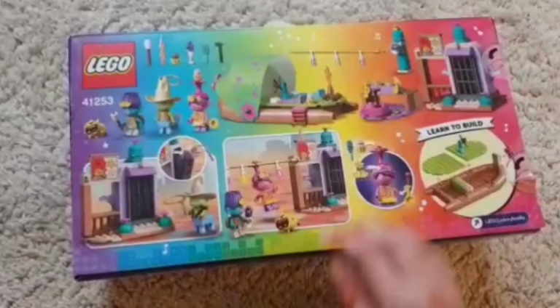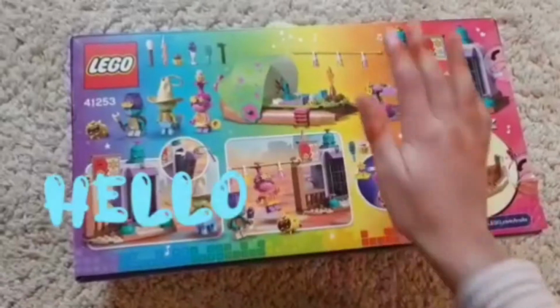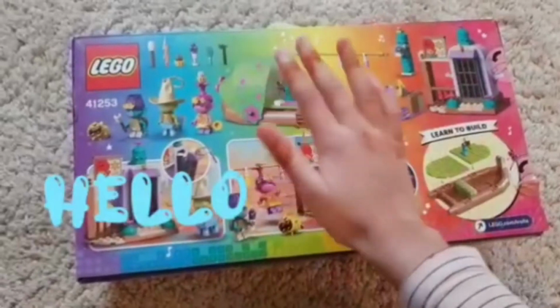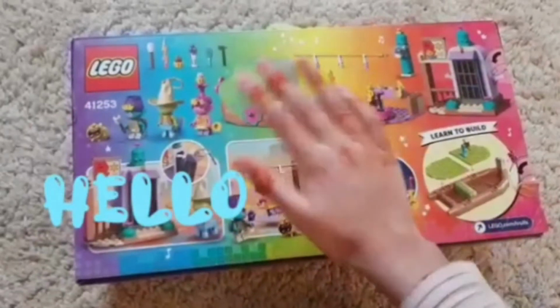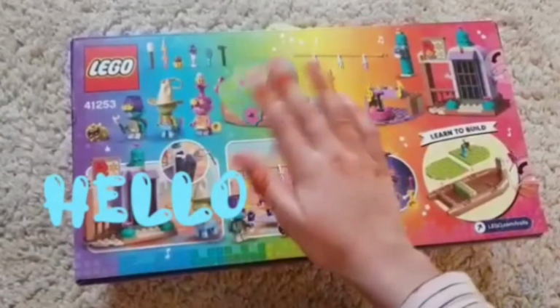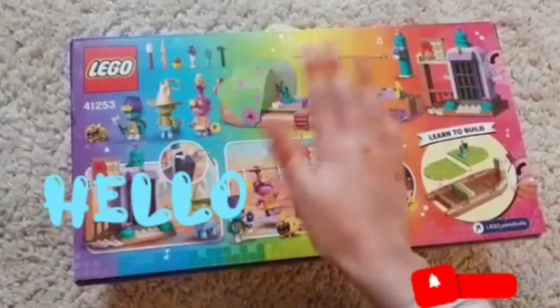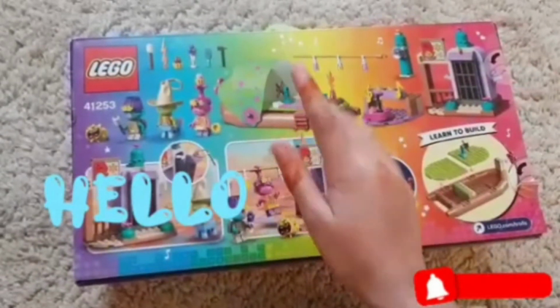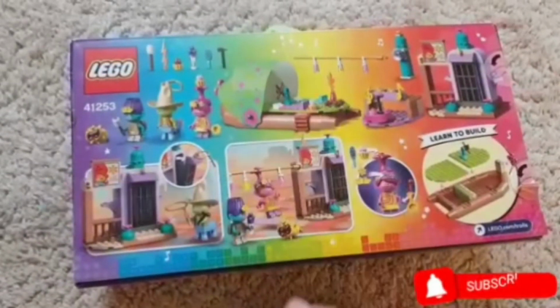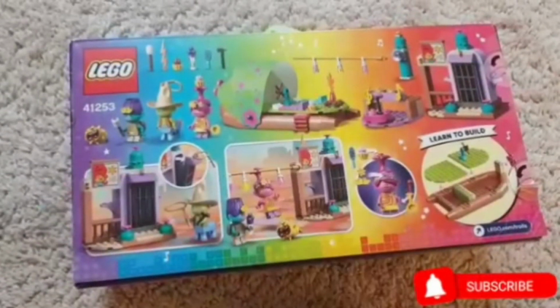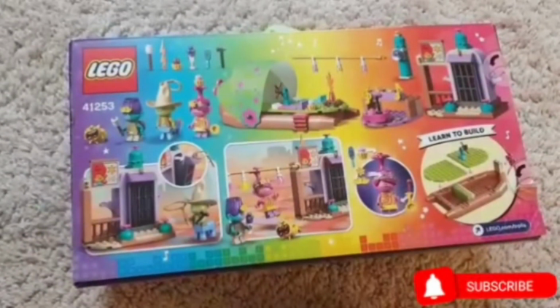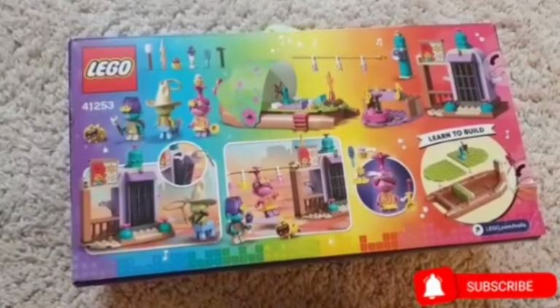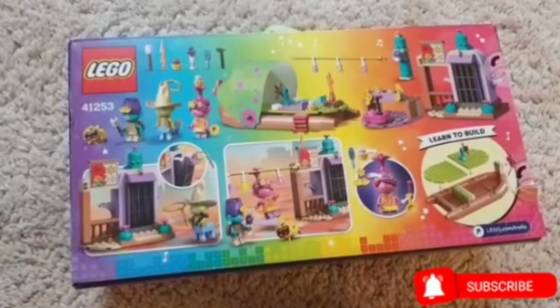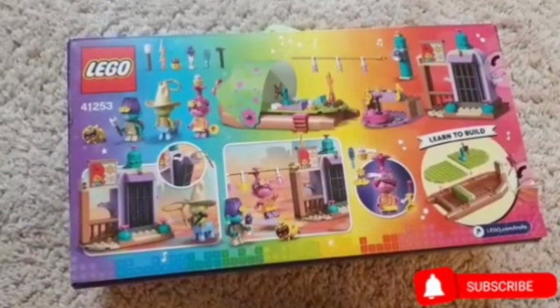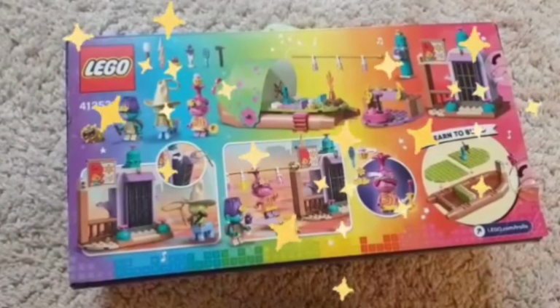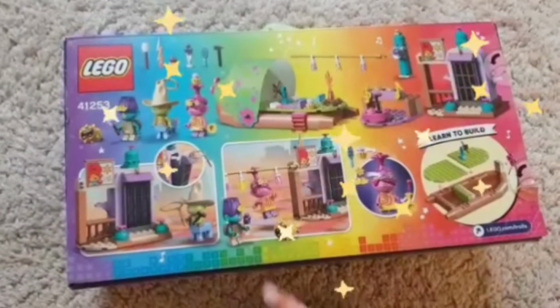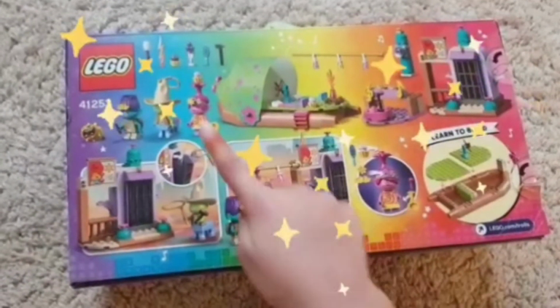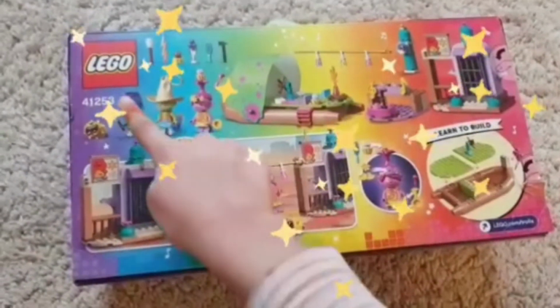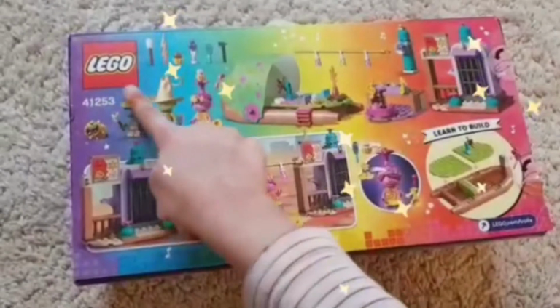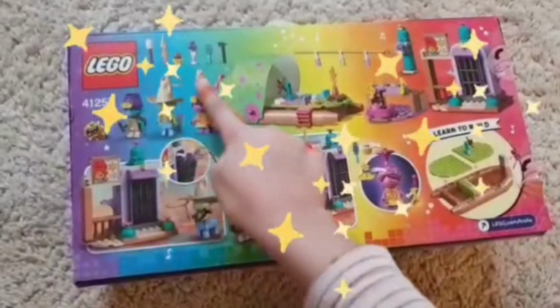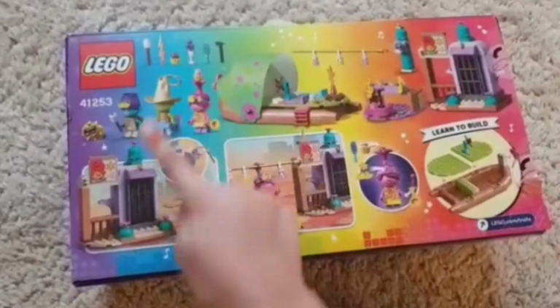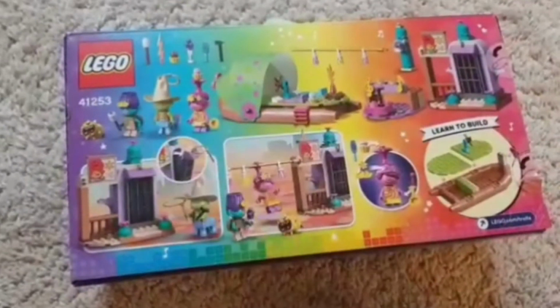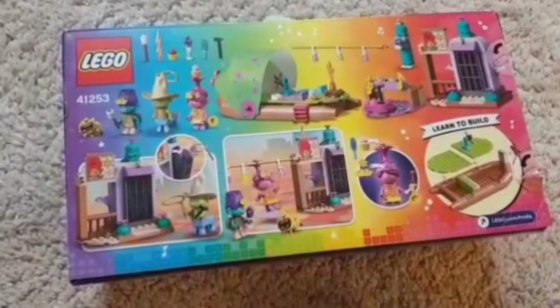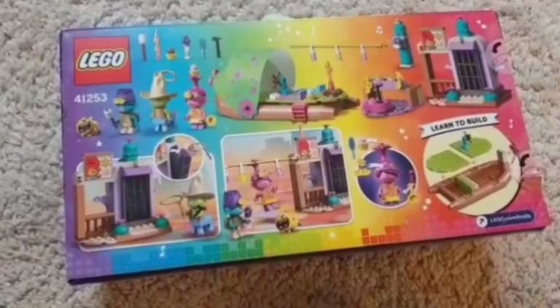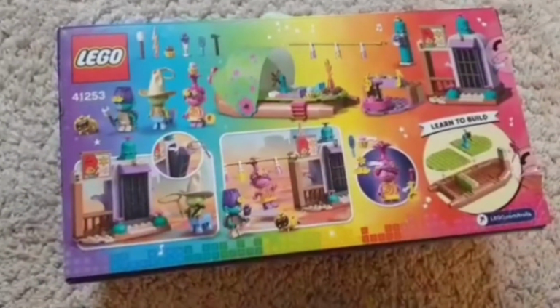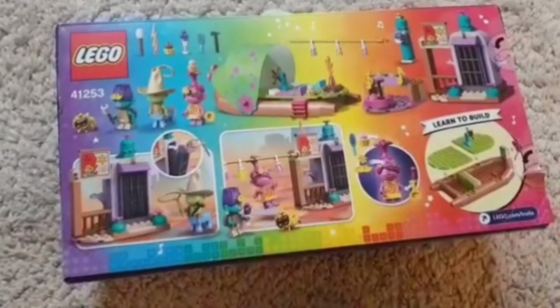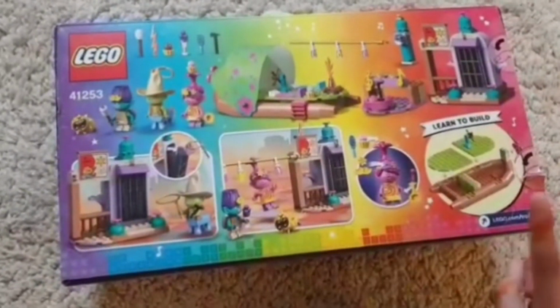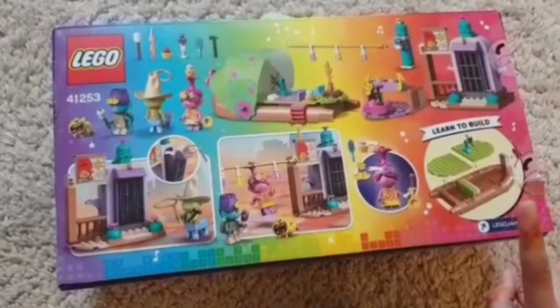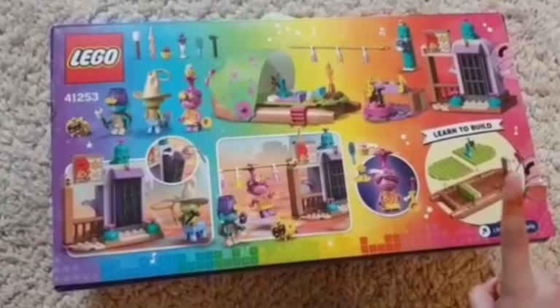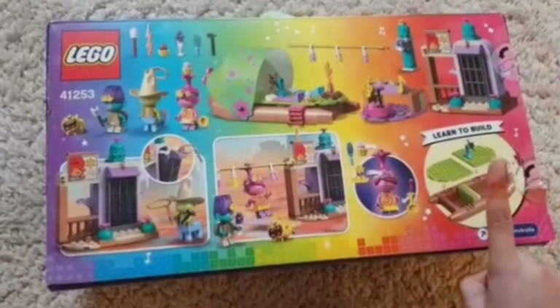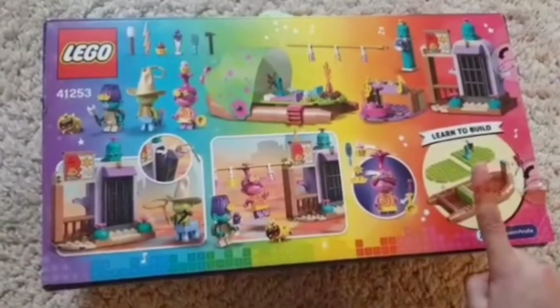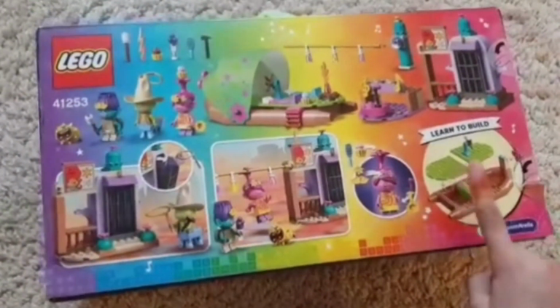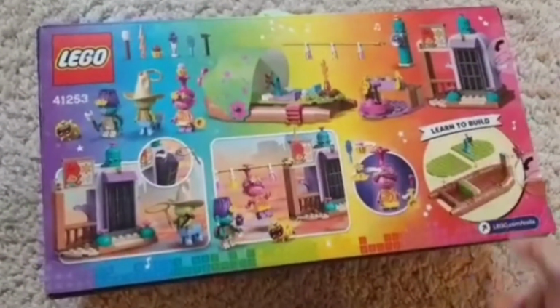Hello boys and girls, I got a new toy. It's a Lego set Trolls. Let's build this one.